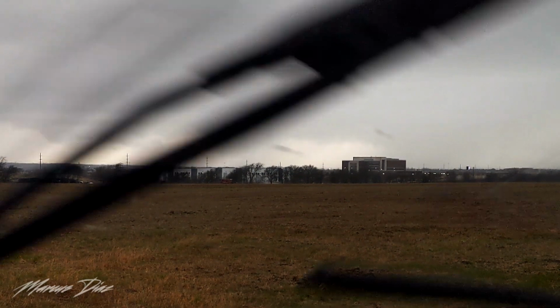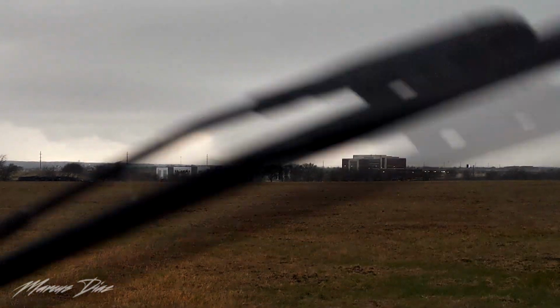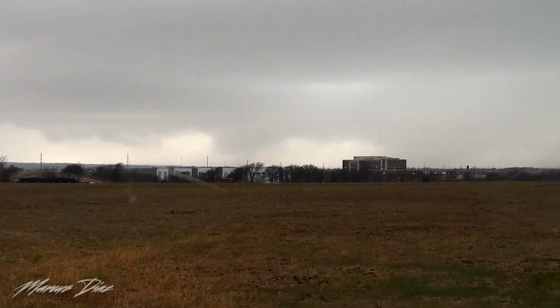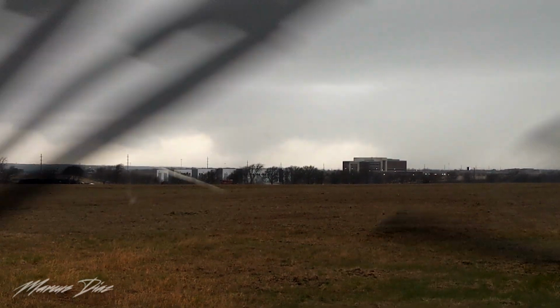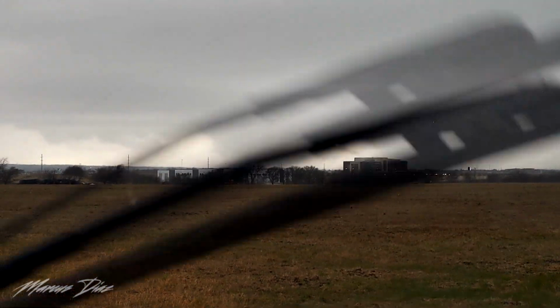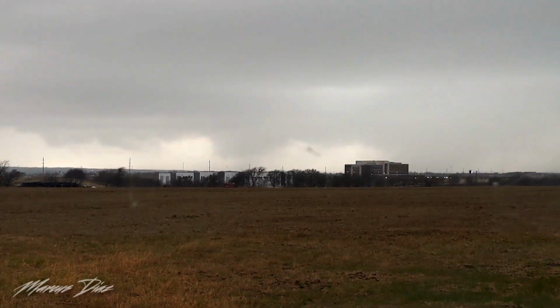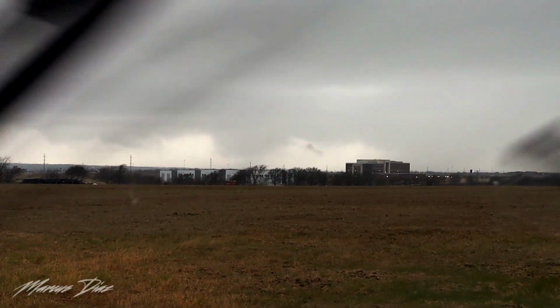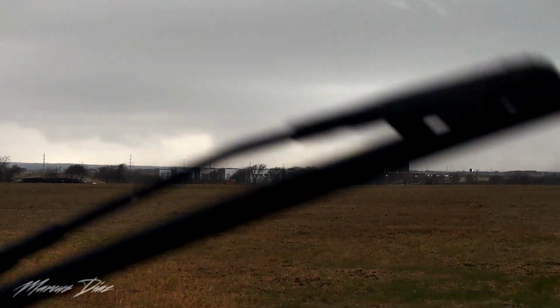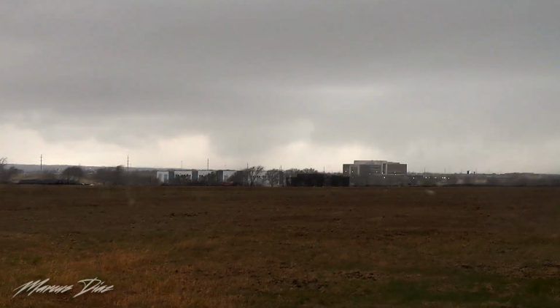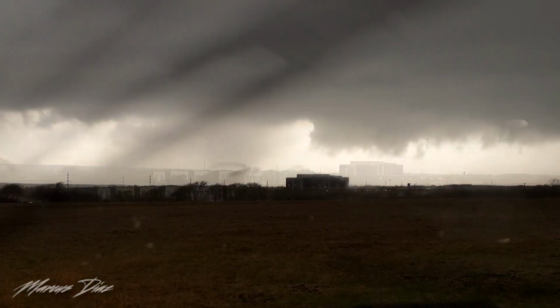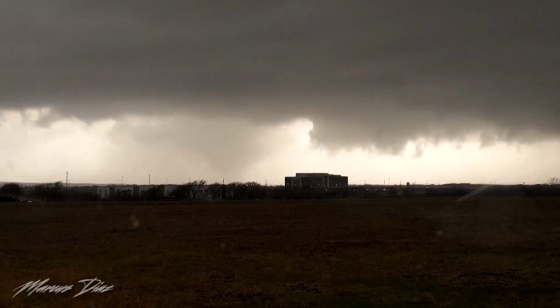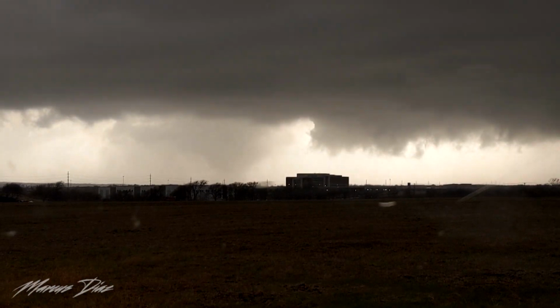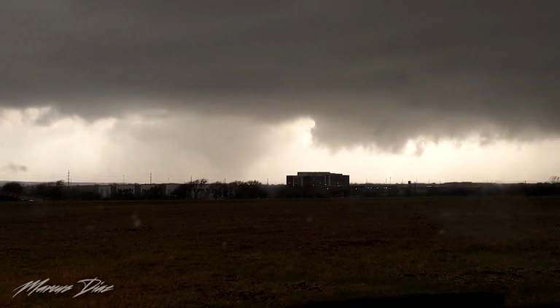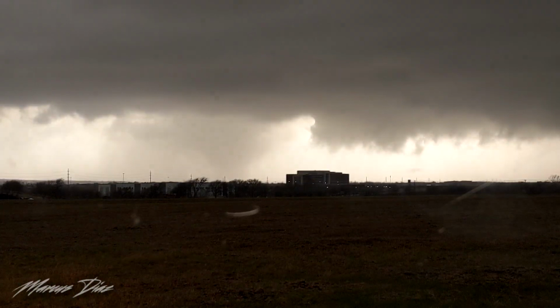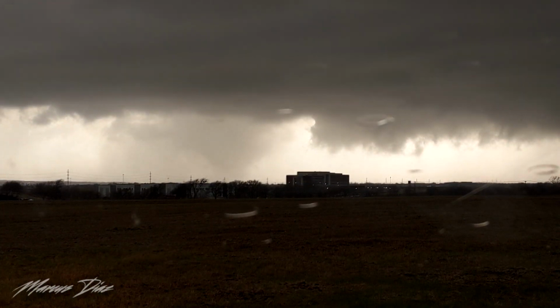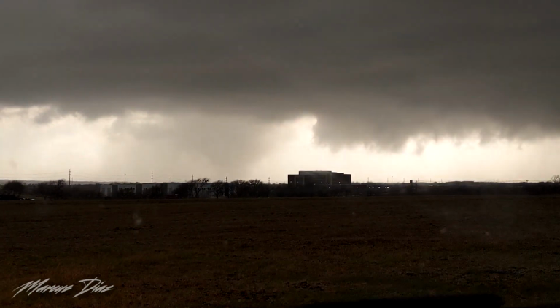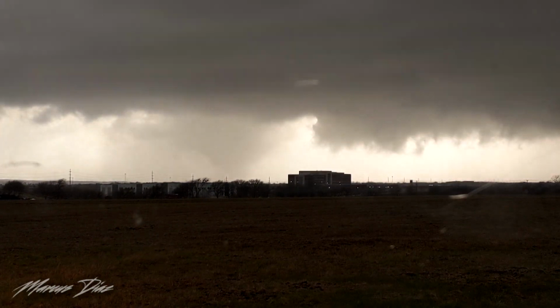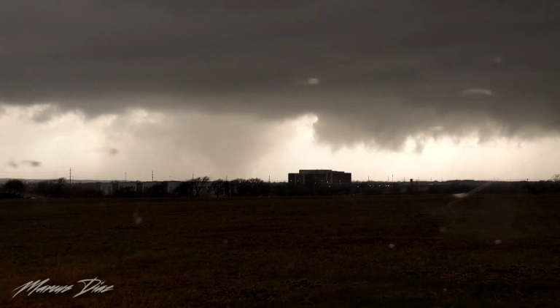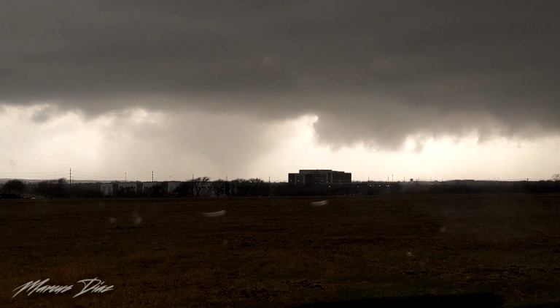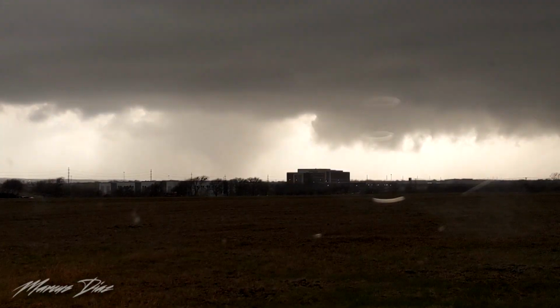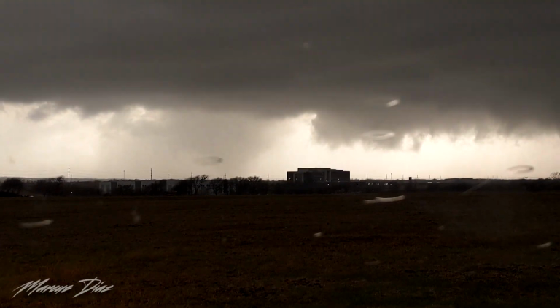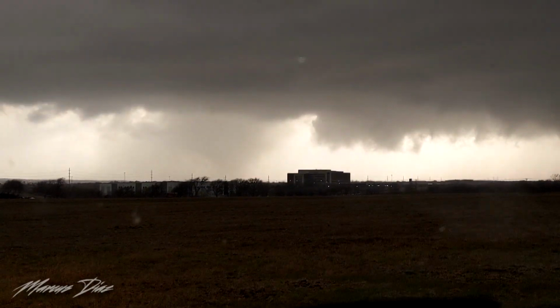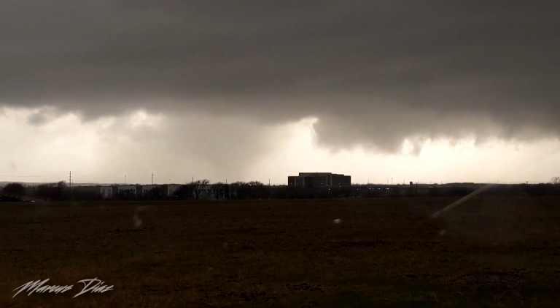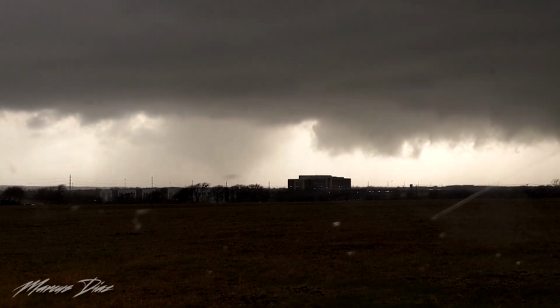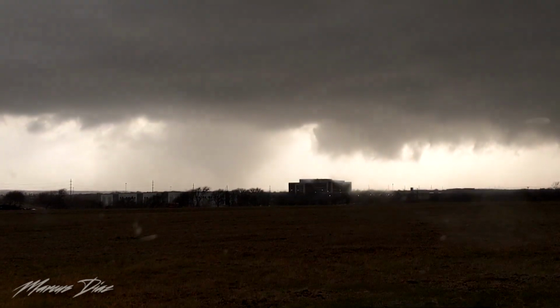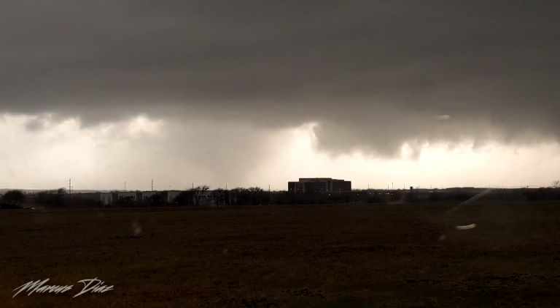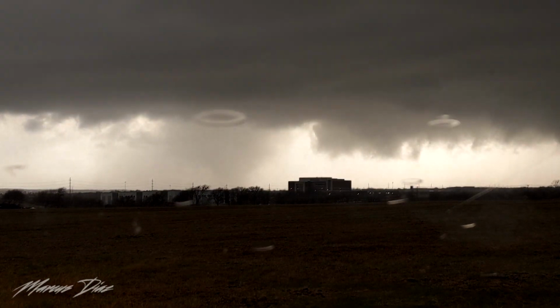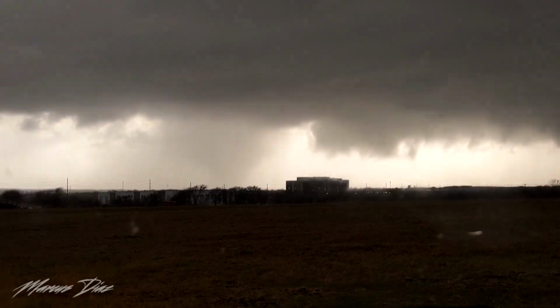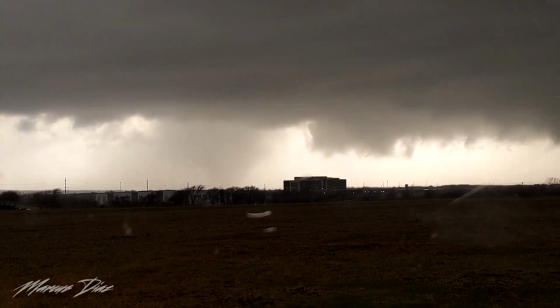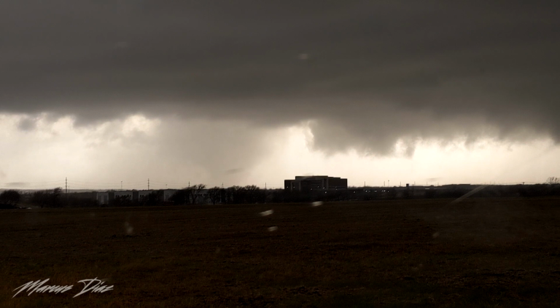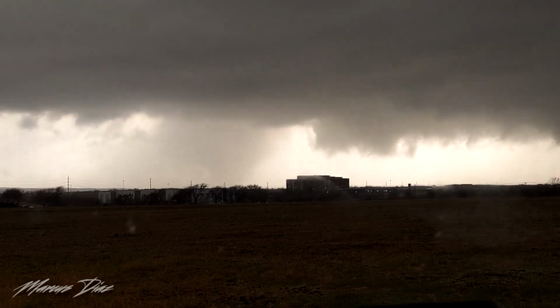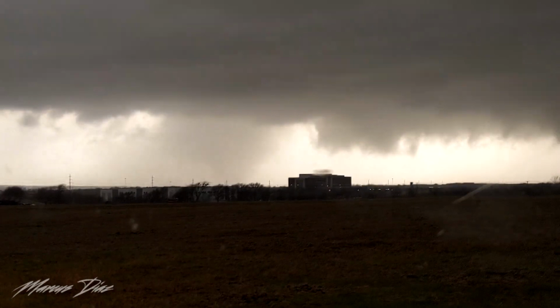That's Cedar Park, which is a major suburb of Austin. Alright, so this is likely coming right at us. We're gonna let it come at us because we have a great view of it, and then I have to figure out how to escape from it.